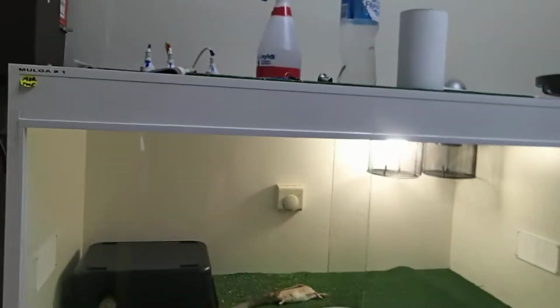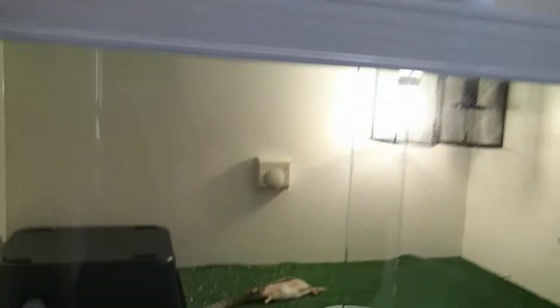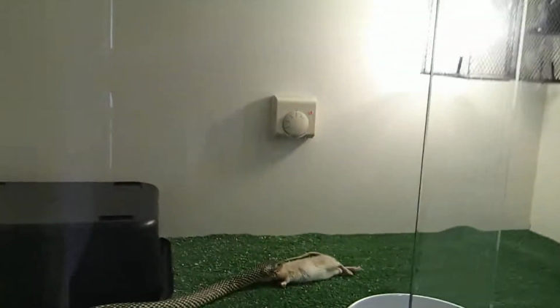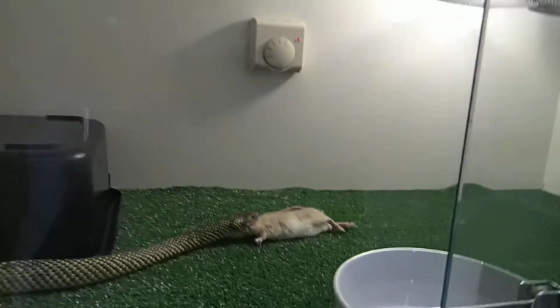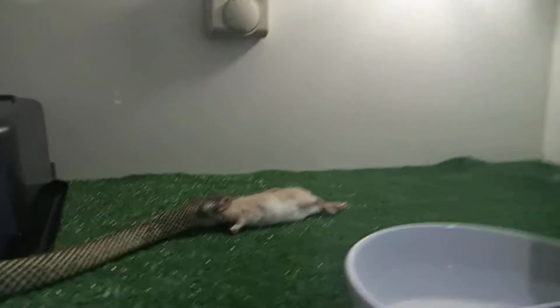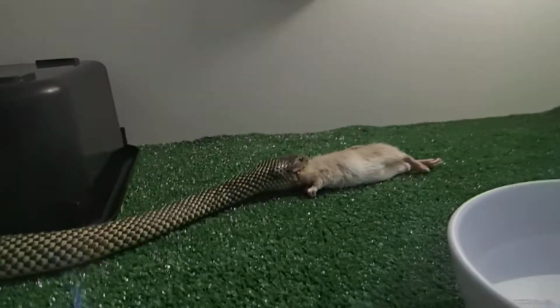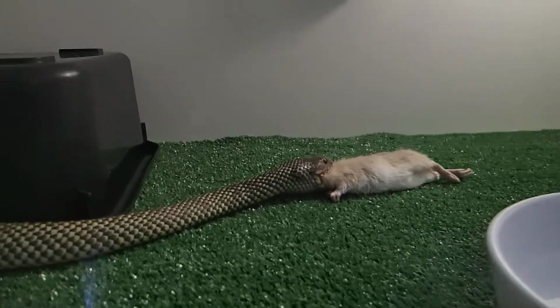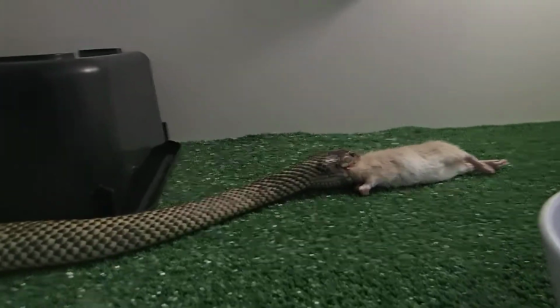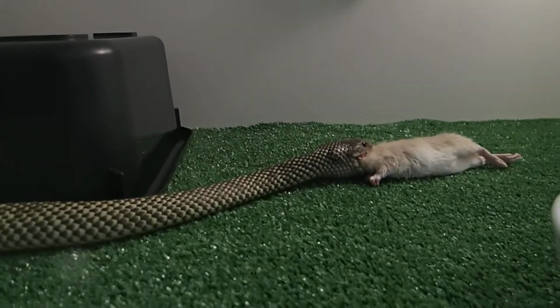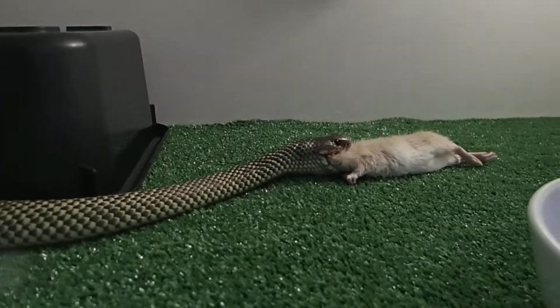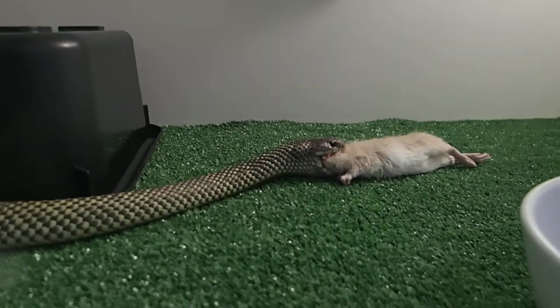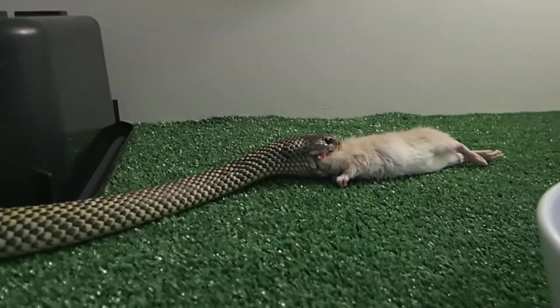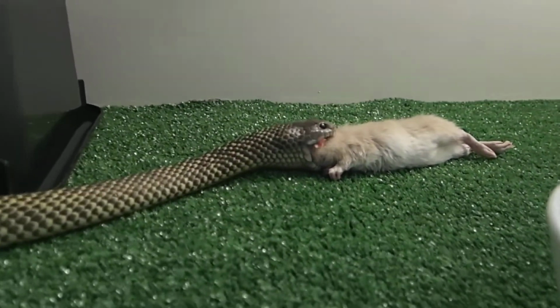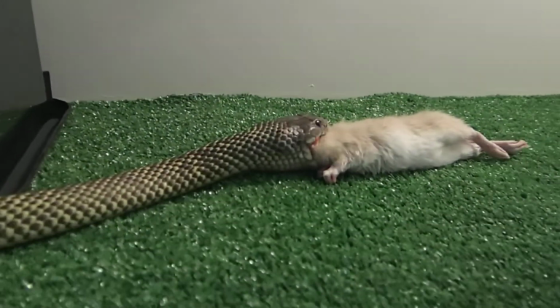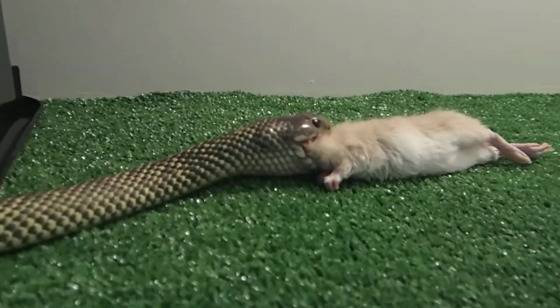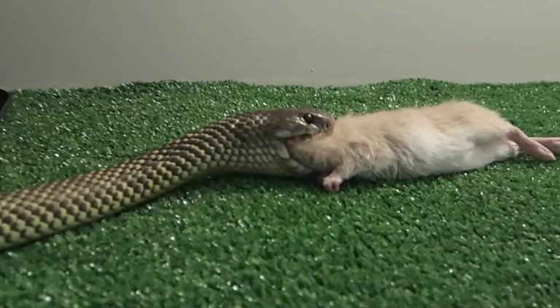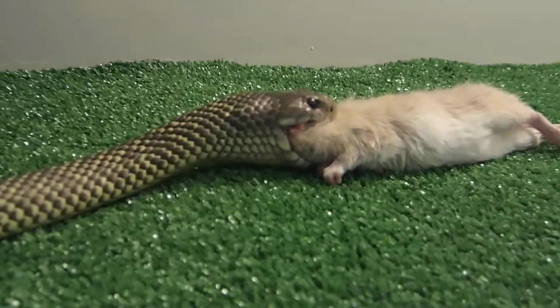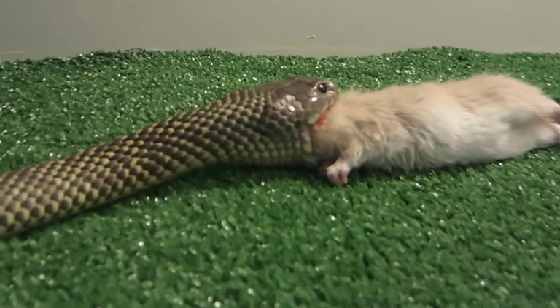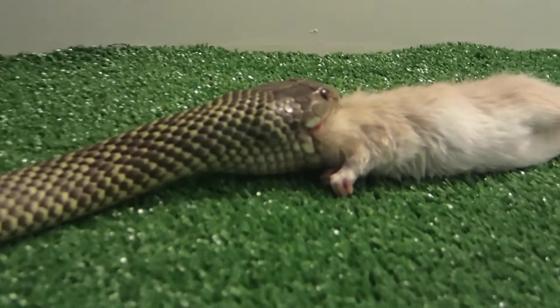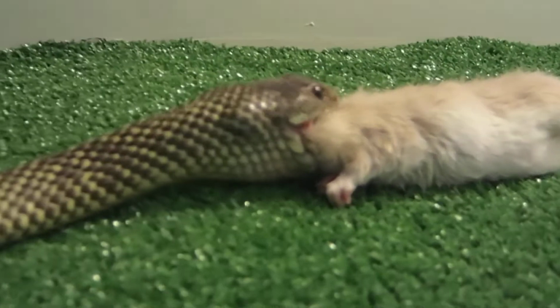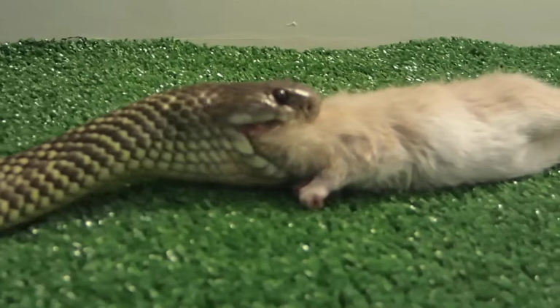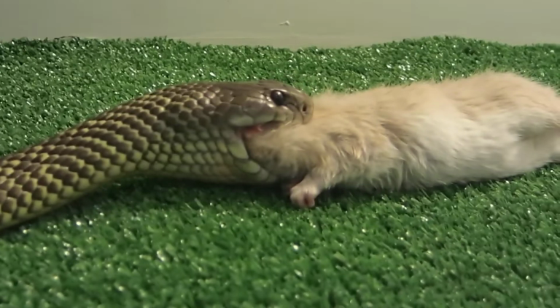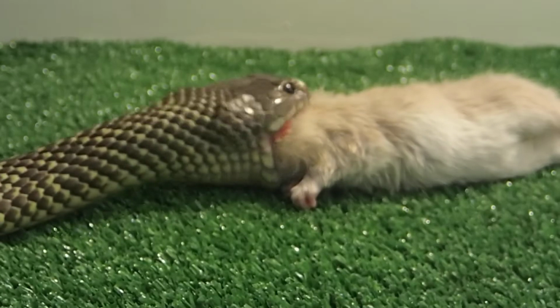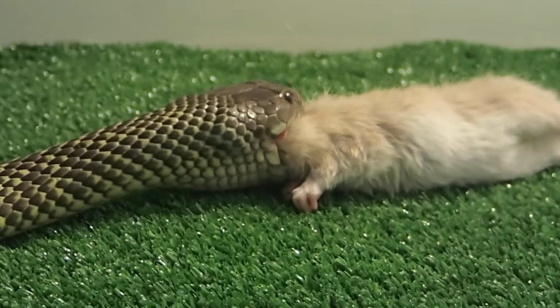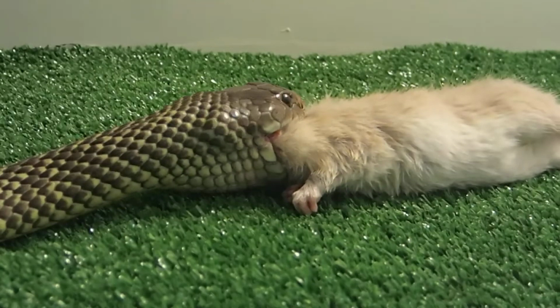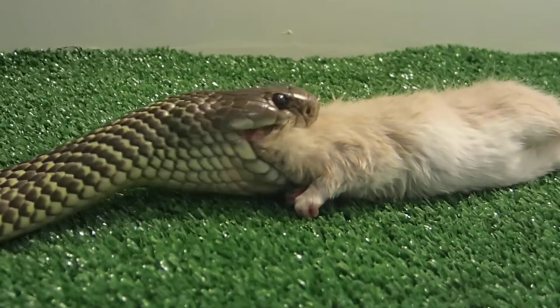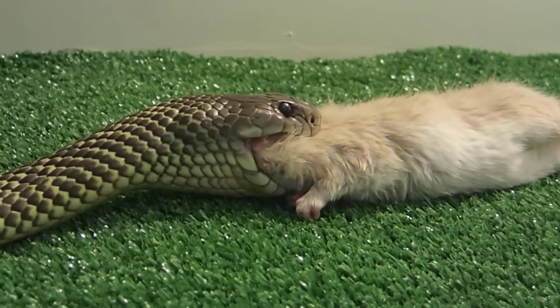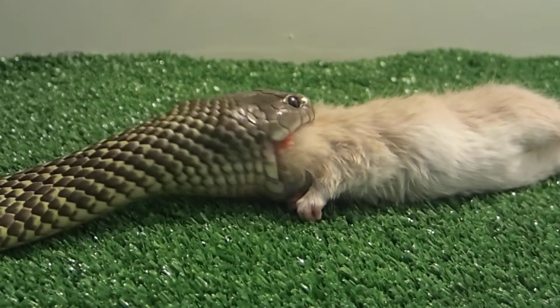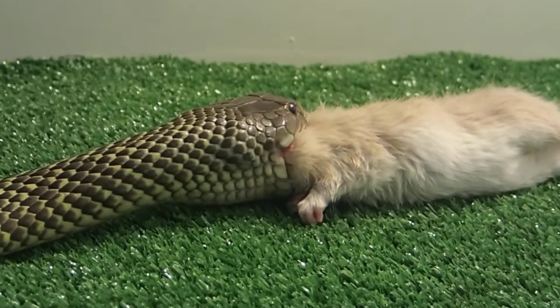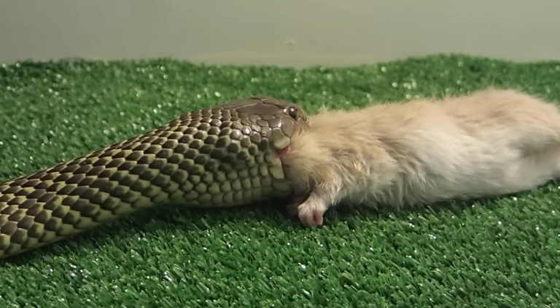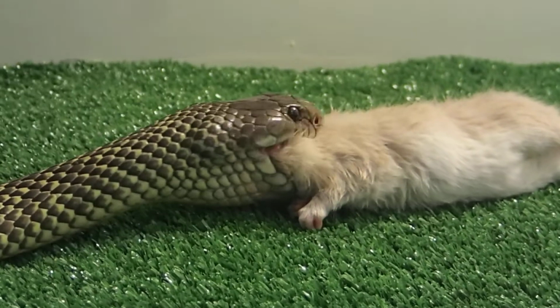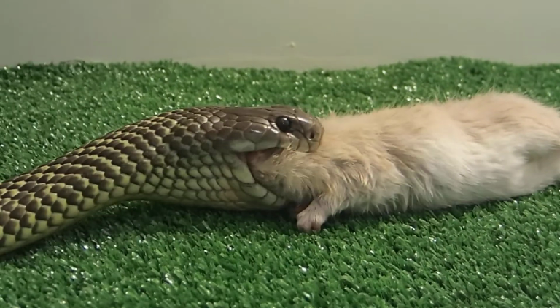So you can see he's working his fangs over that rat as we speak.